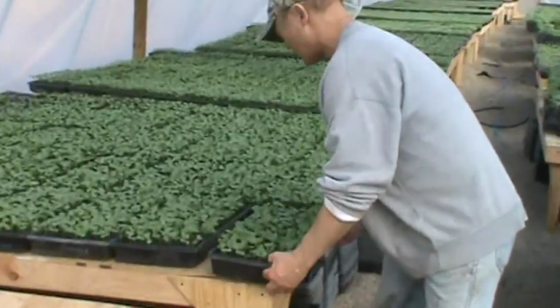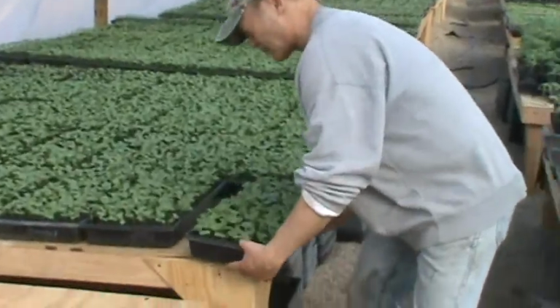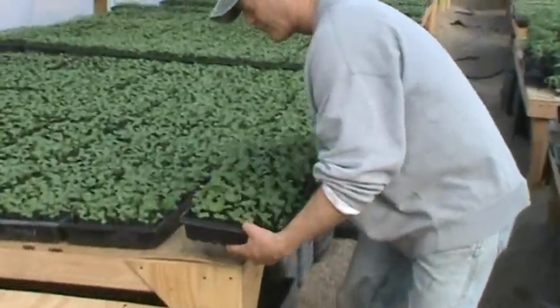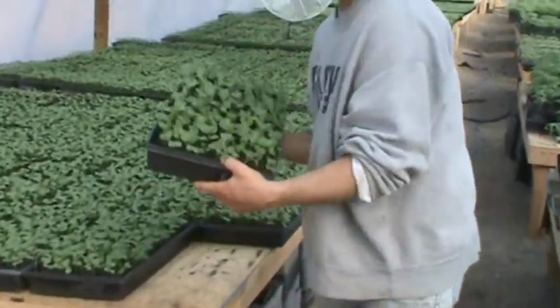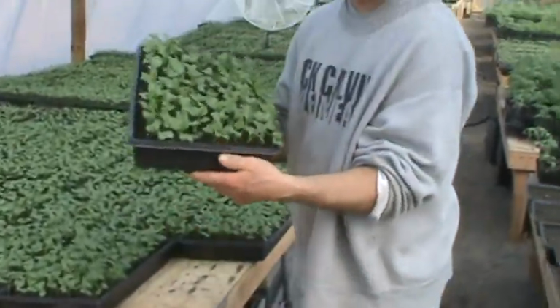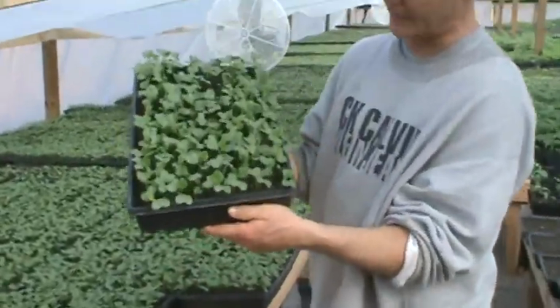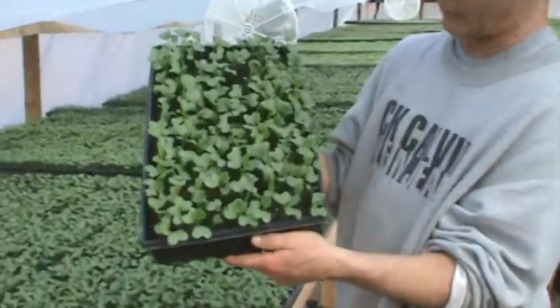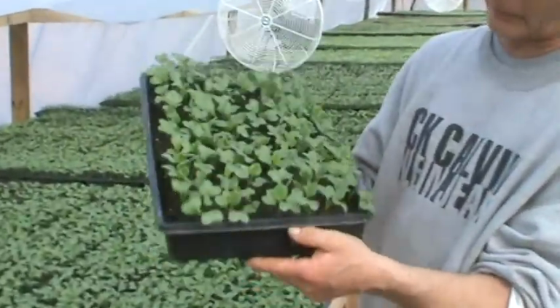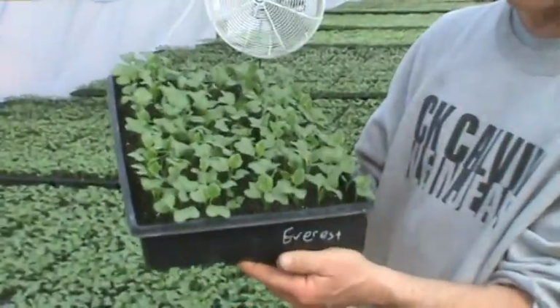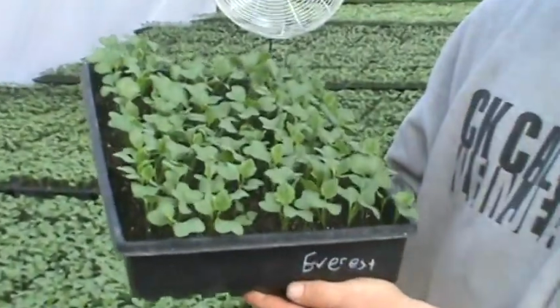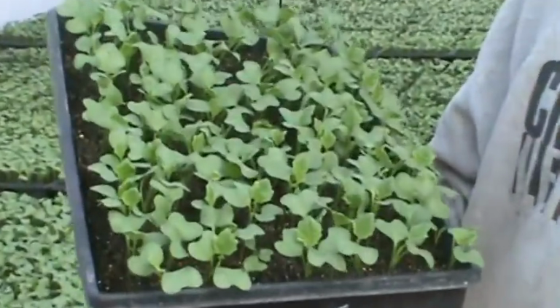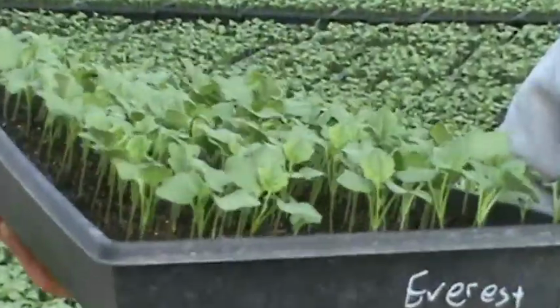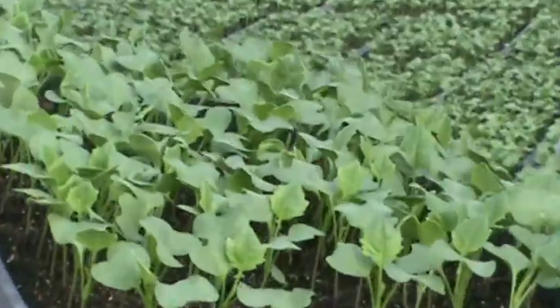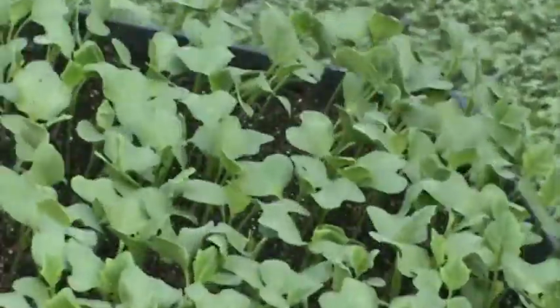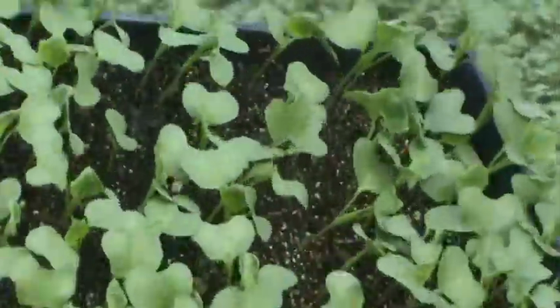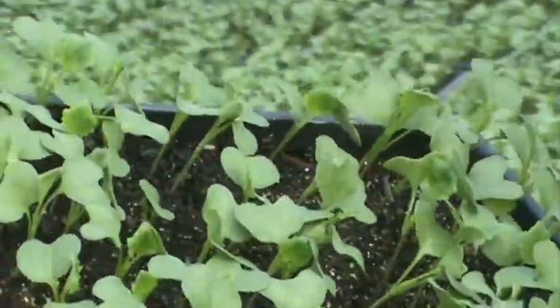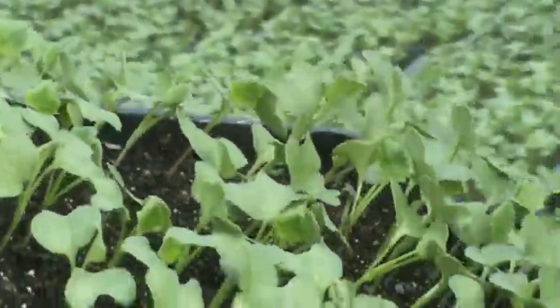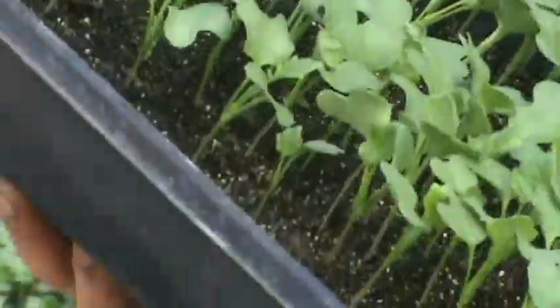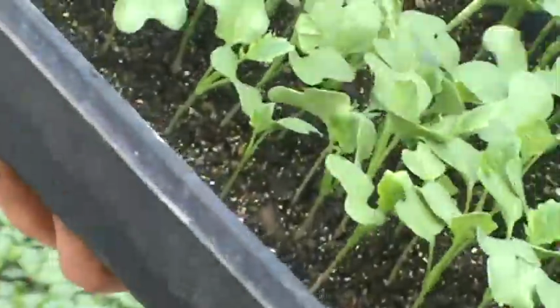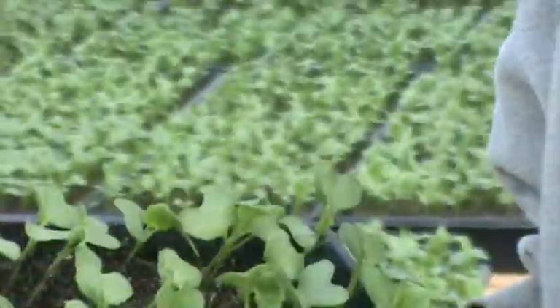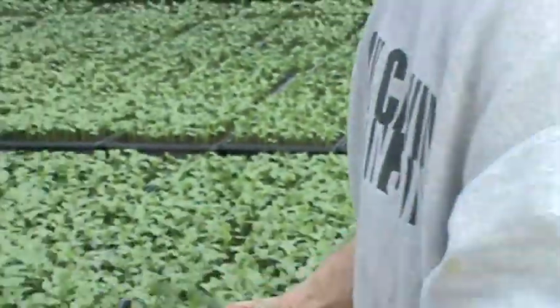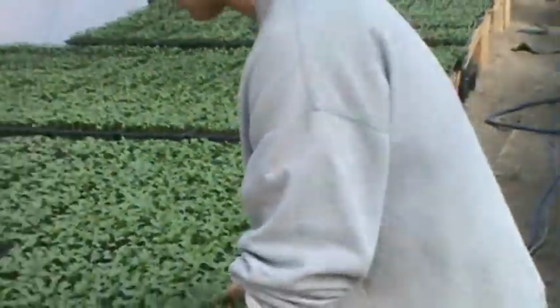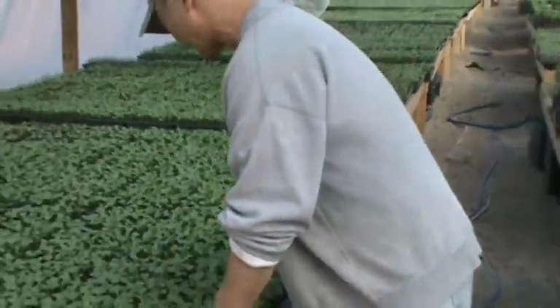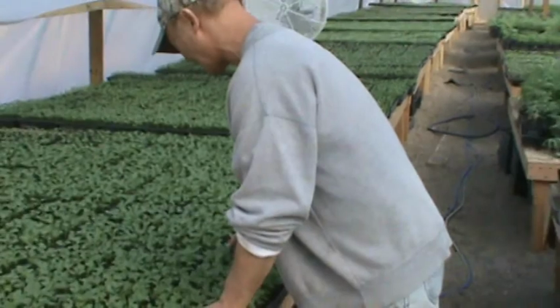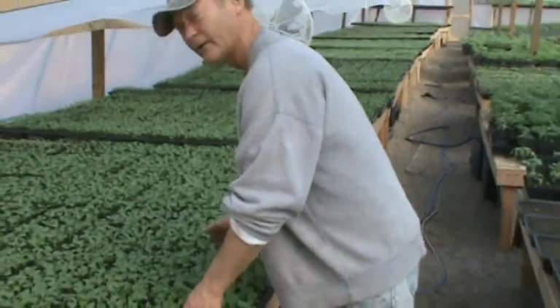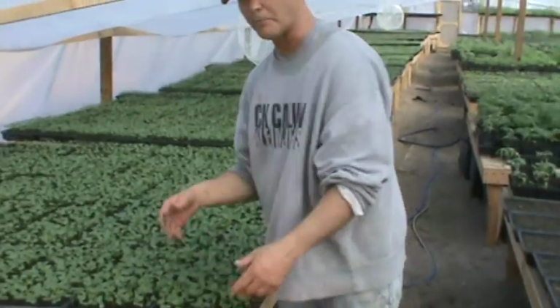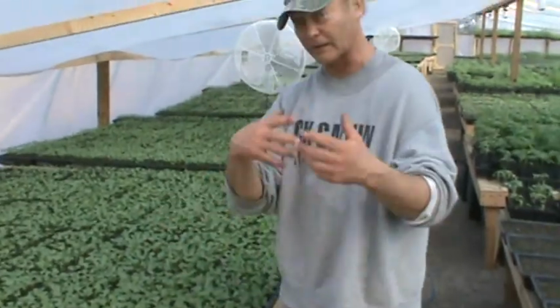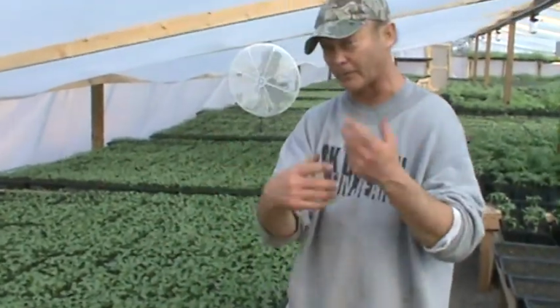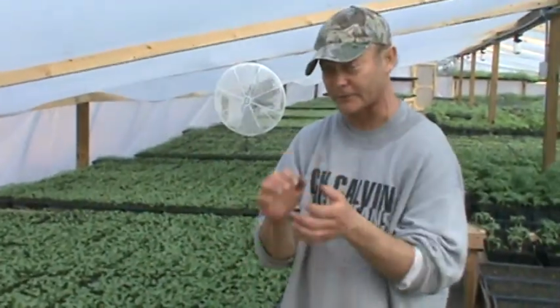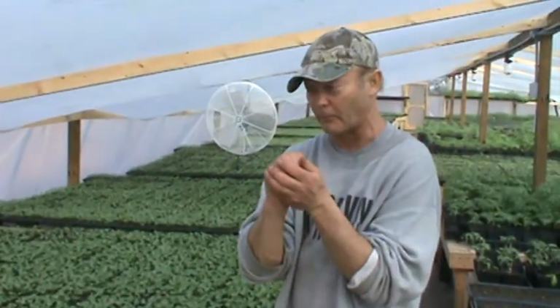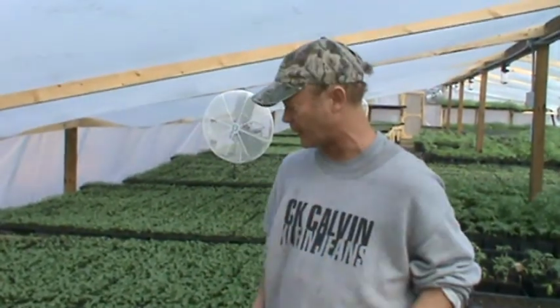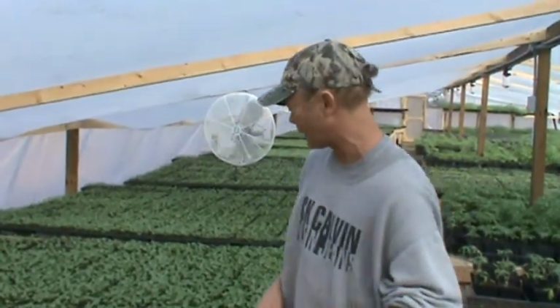Here we have Everest broccoli. Look at how far it's come. We've been really busy planting that, and we have 6,000 plants of Everest broccoli, meaning when we put broccoli in your box it's going to be more than one little head.